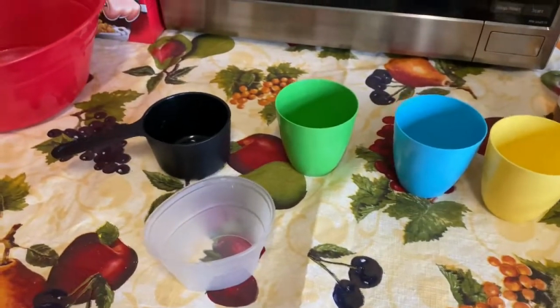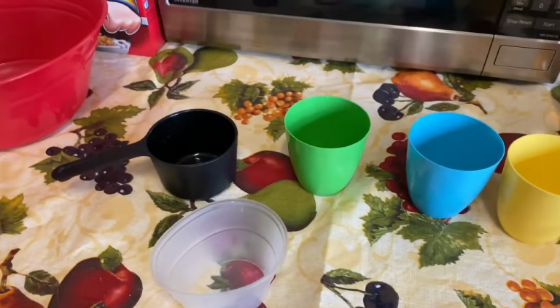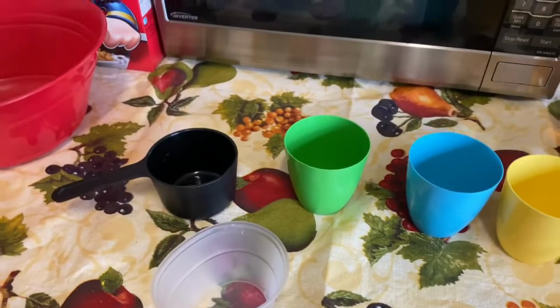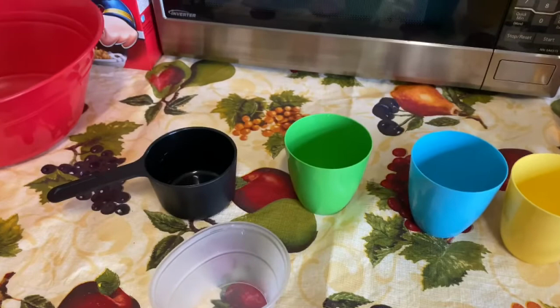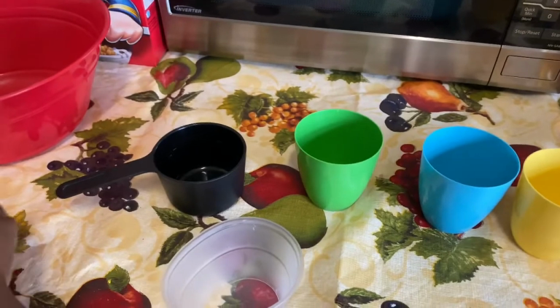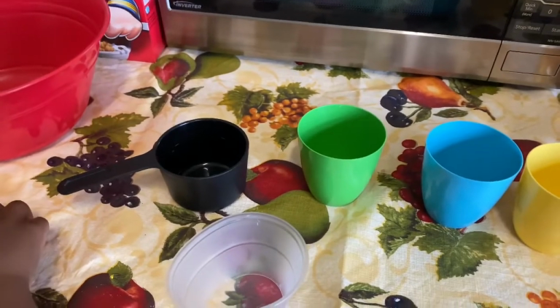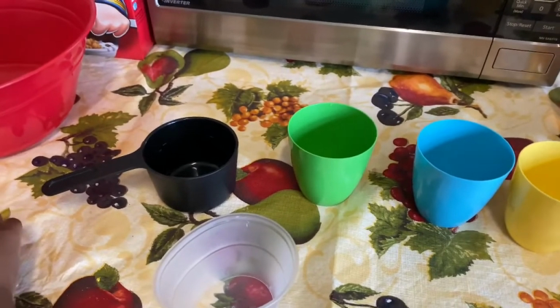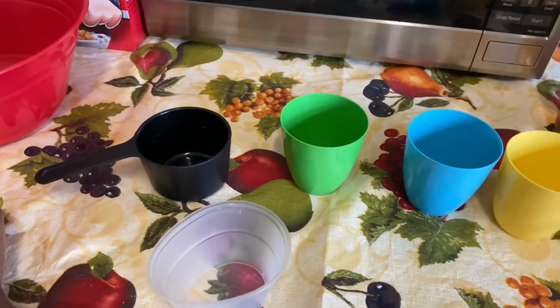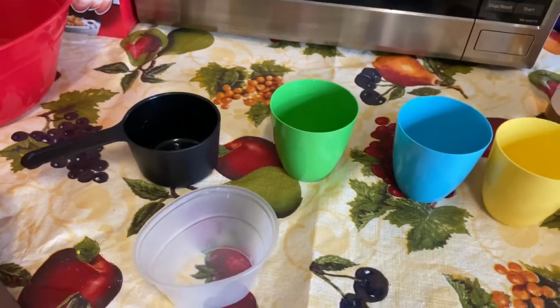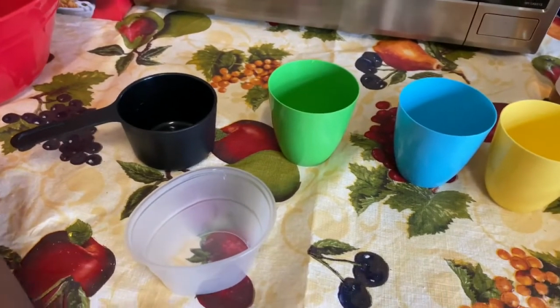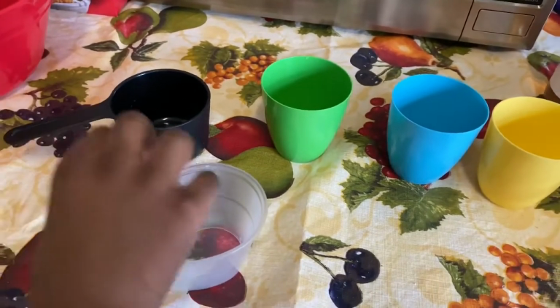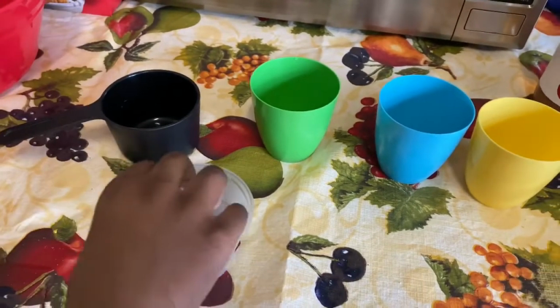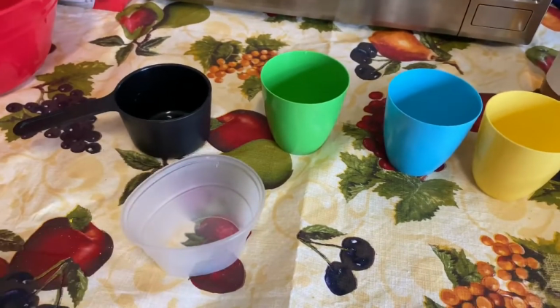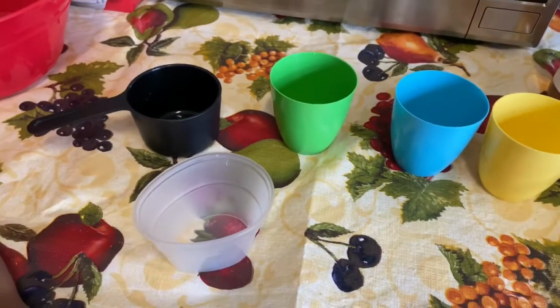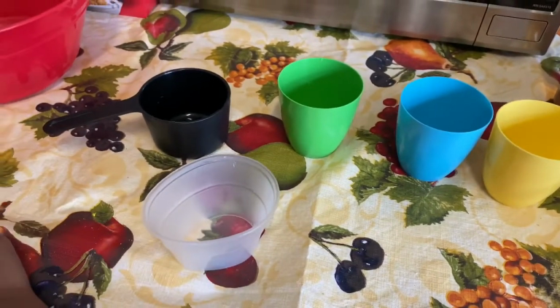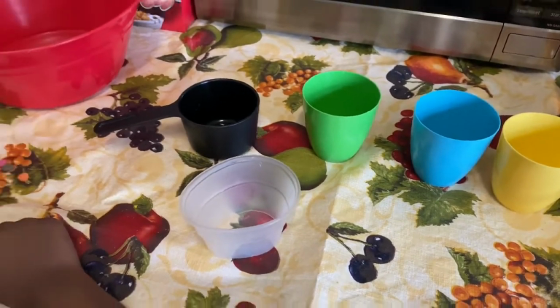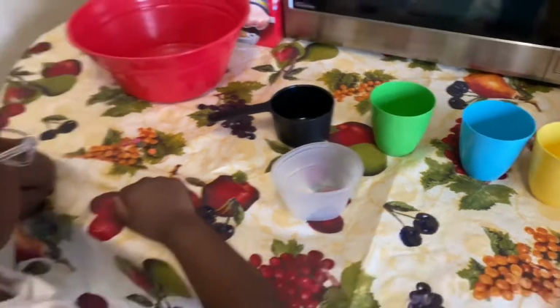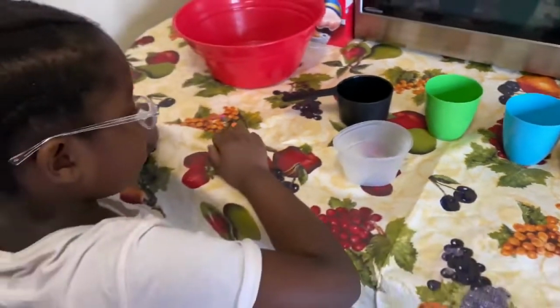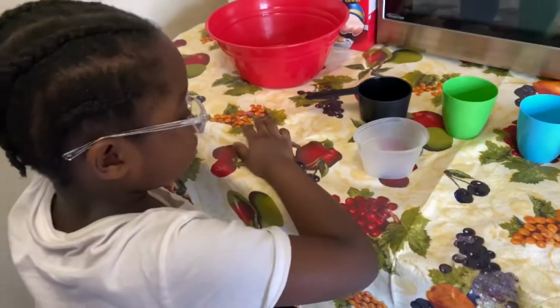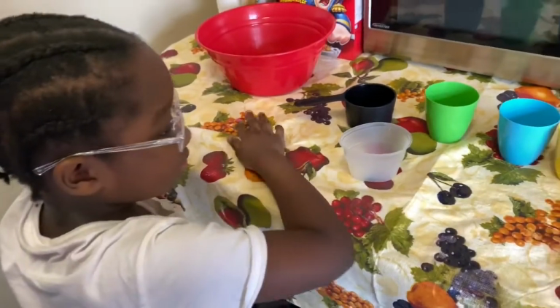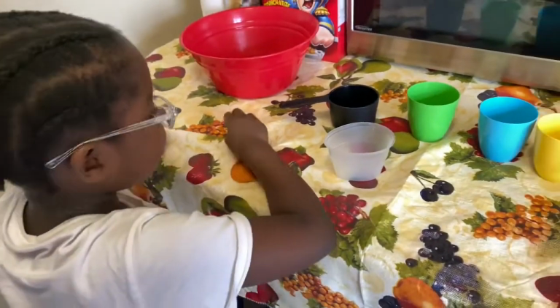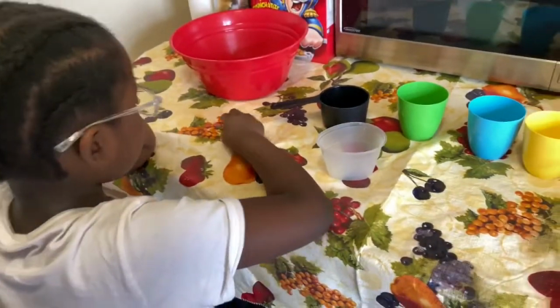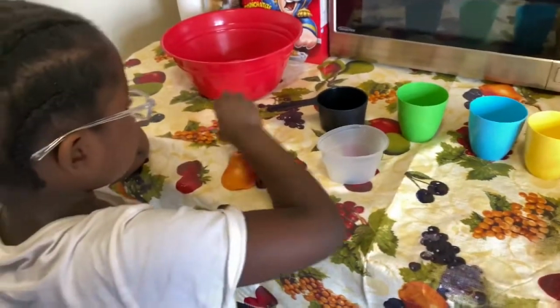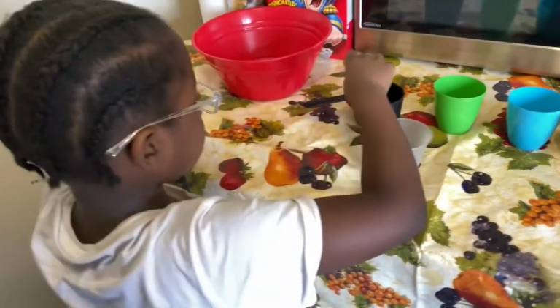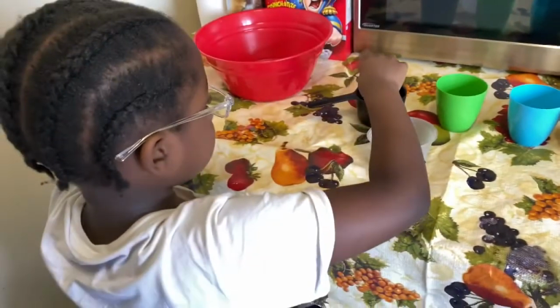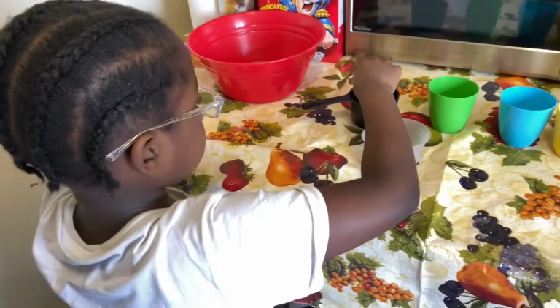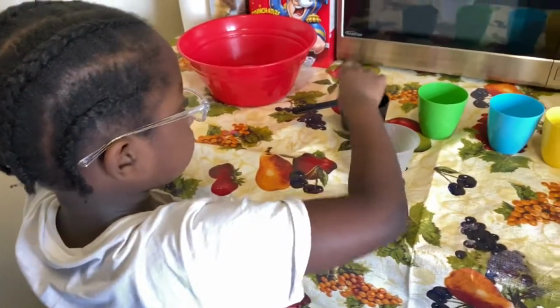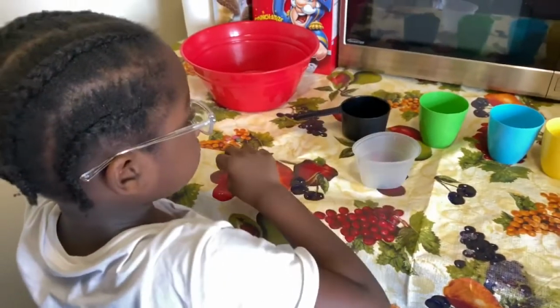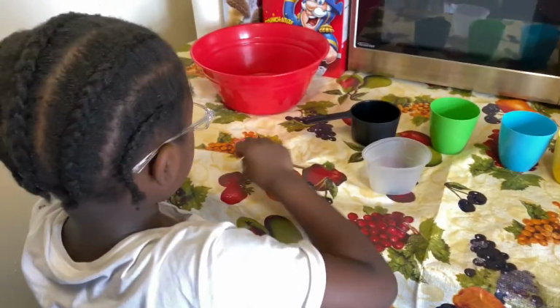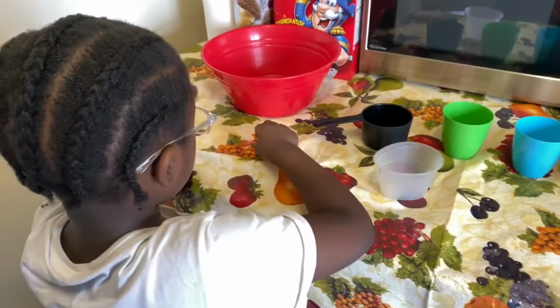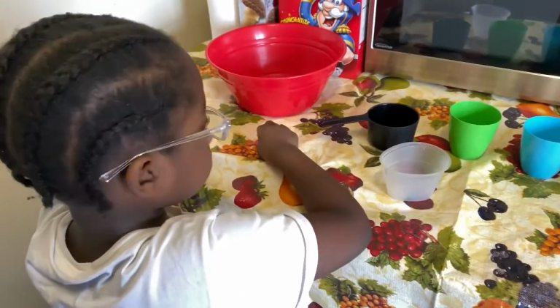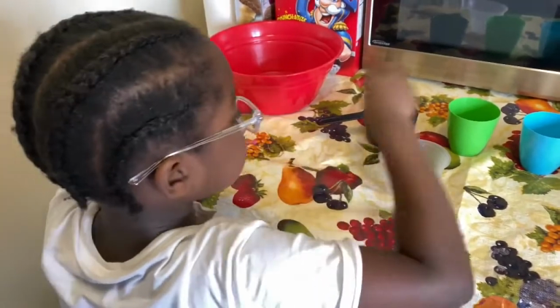Add one coloring to each cup. My six-year-old coloring eggs.